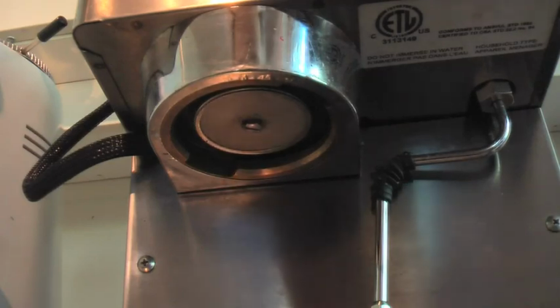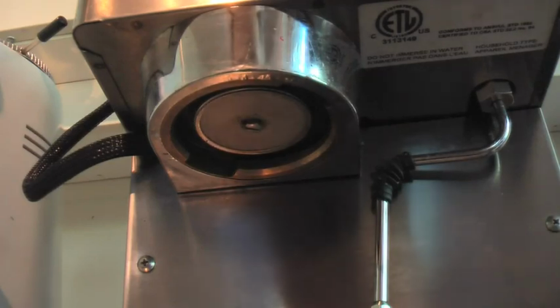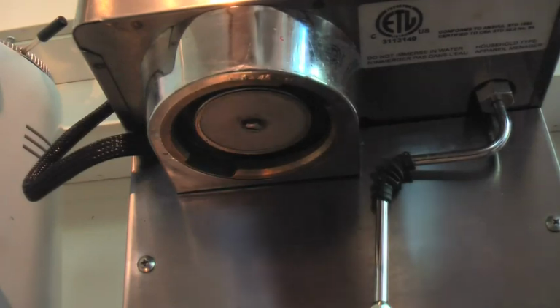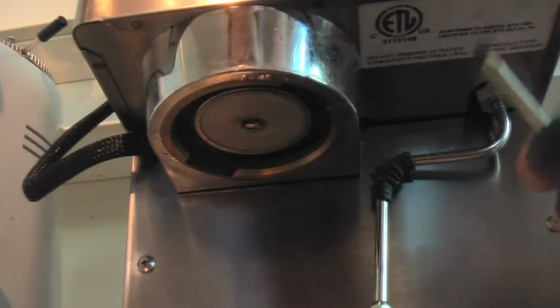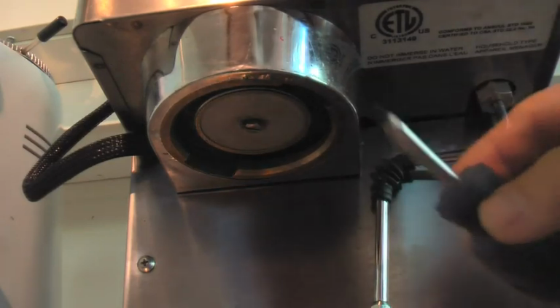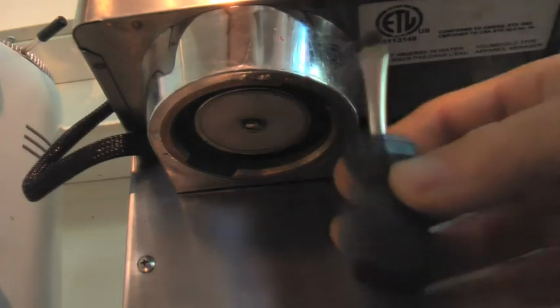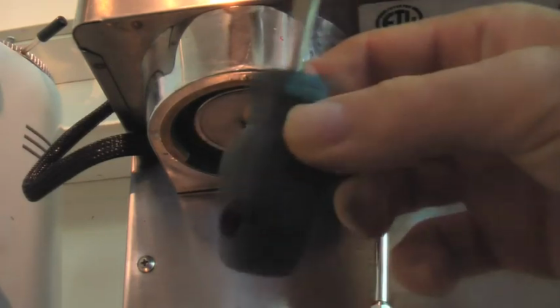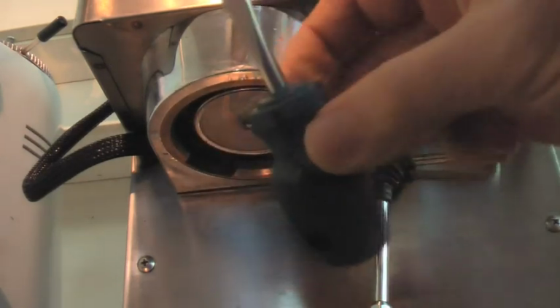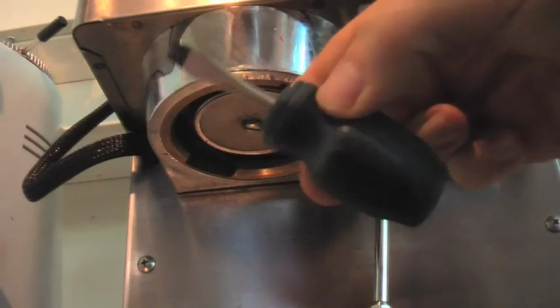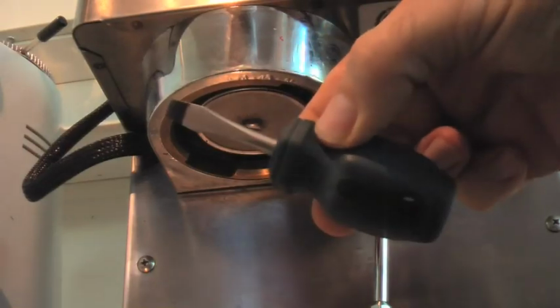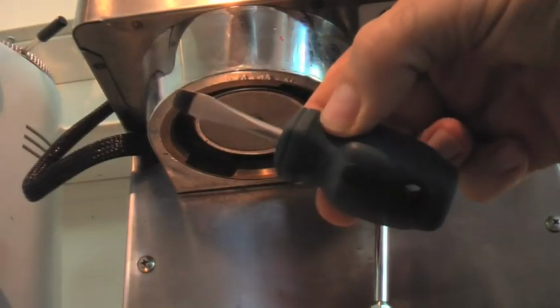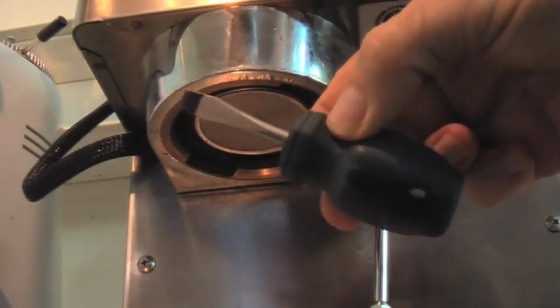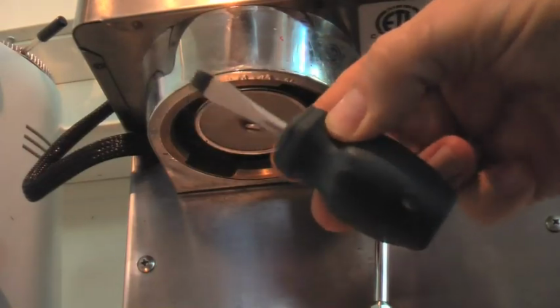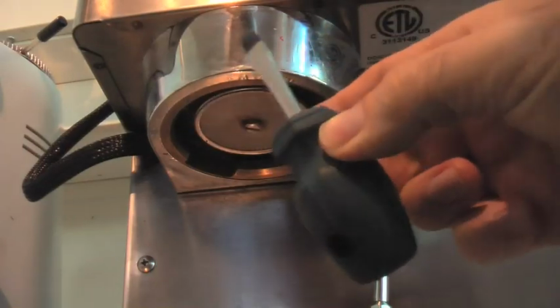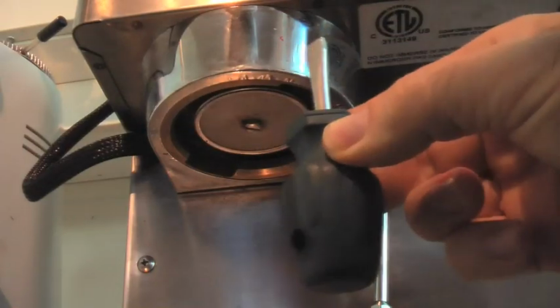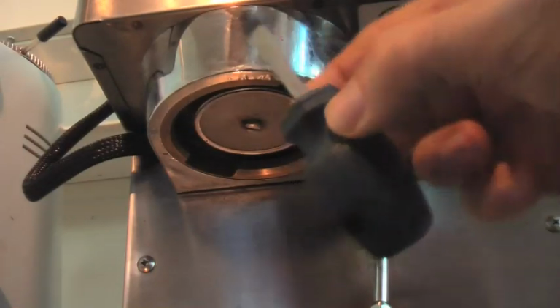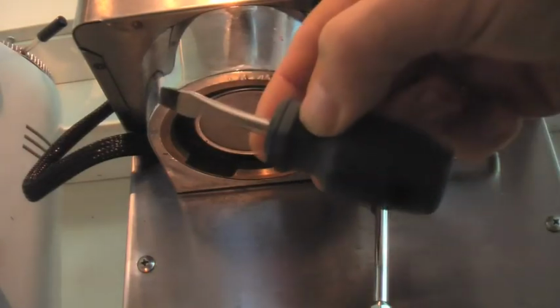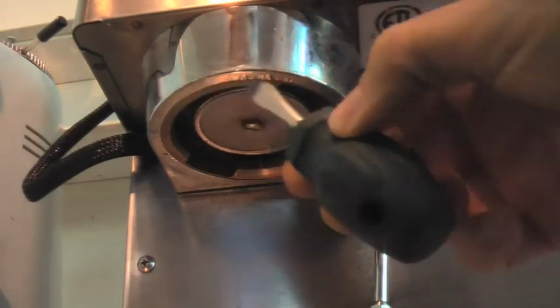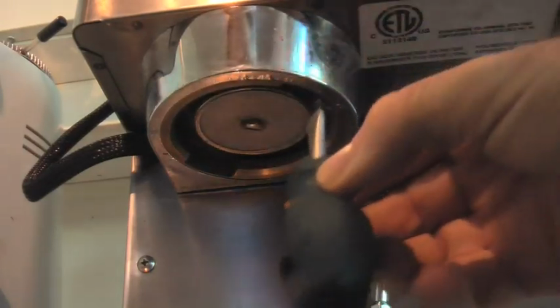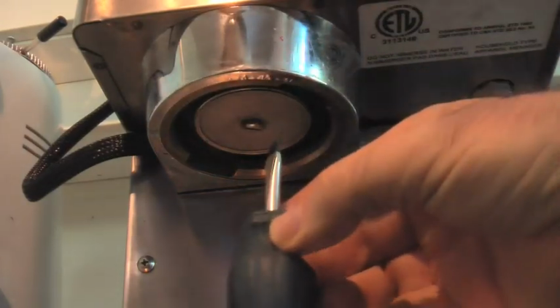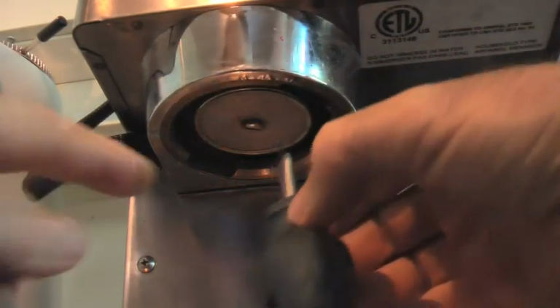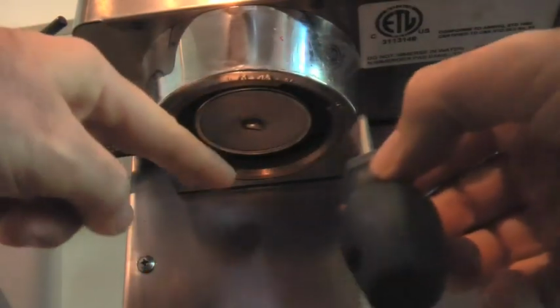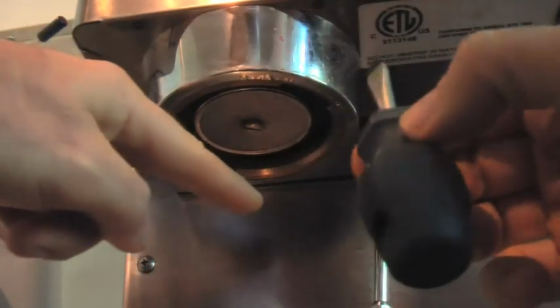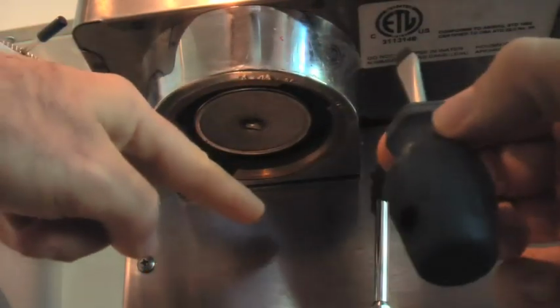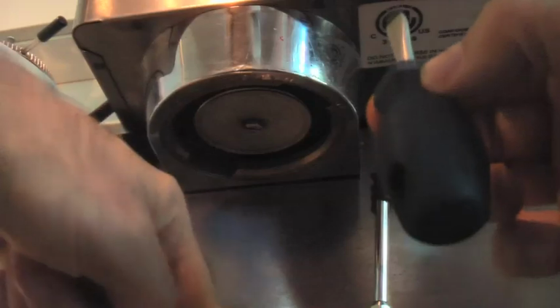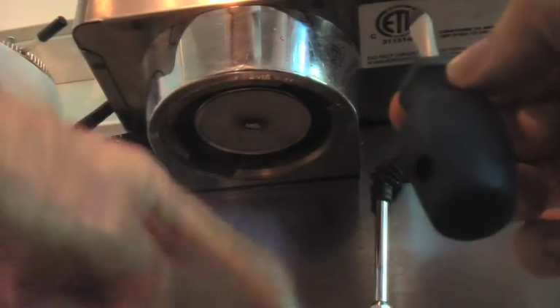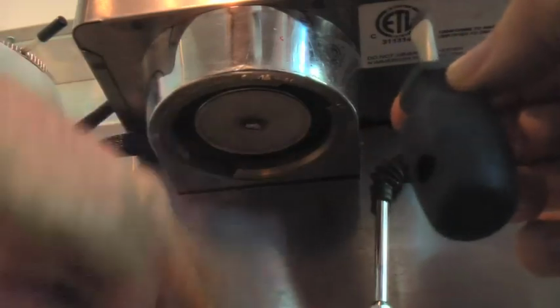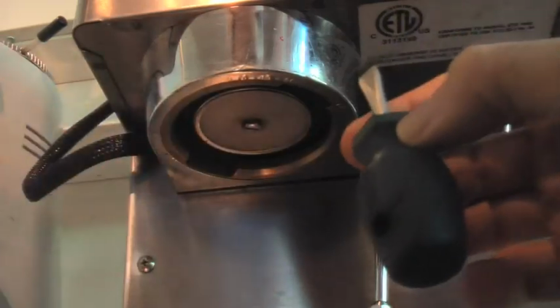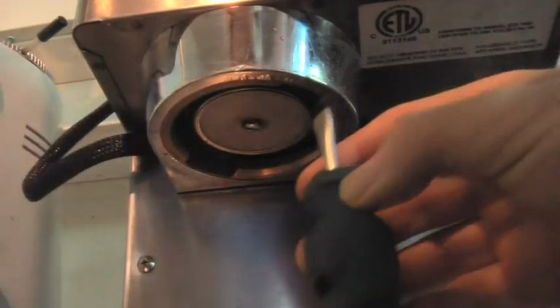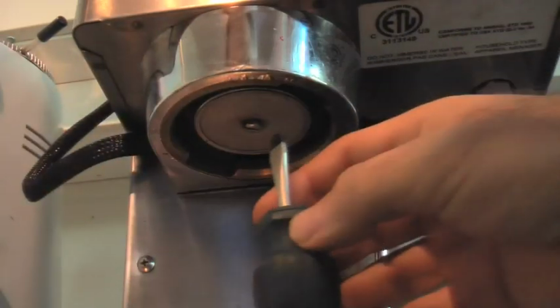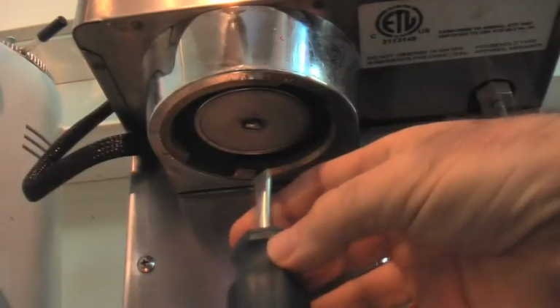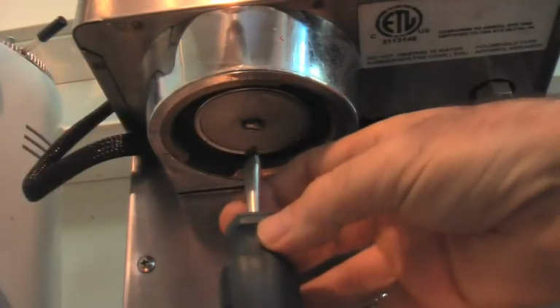You're probably going to need a nice short screwdriver like this. You might get one from your local hardware store, because a longer screwdriver — you basically don't have enough room in here.